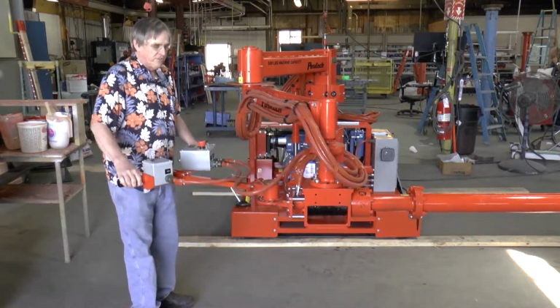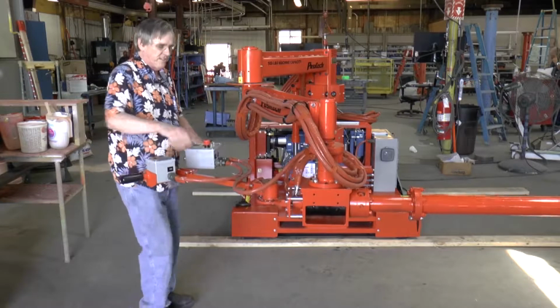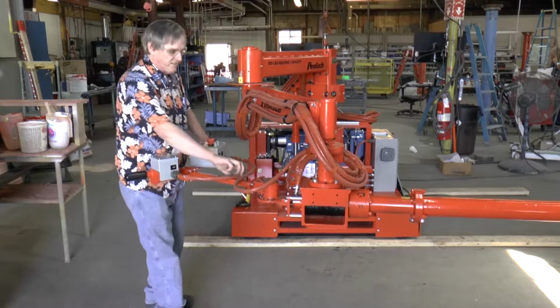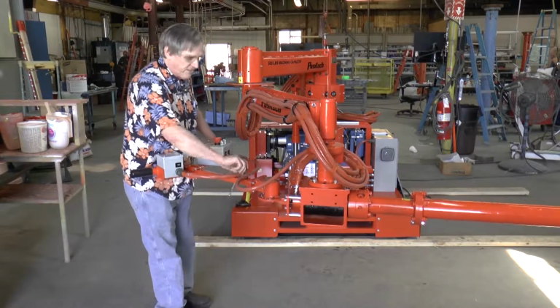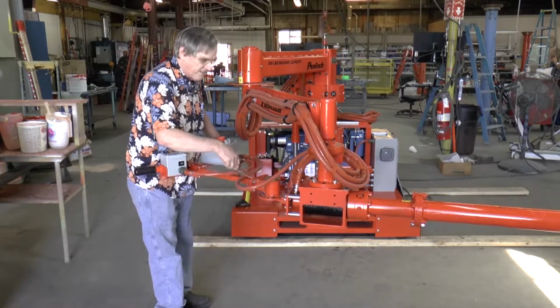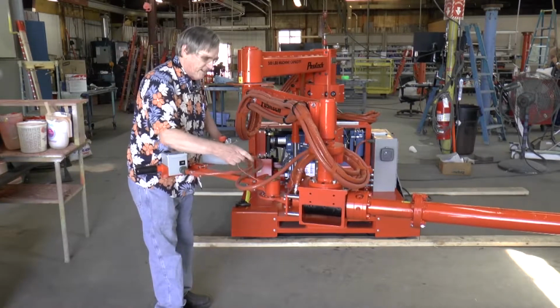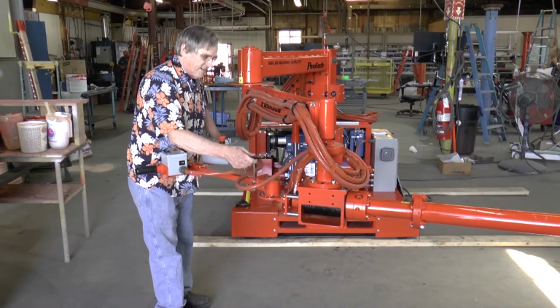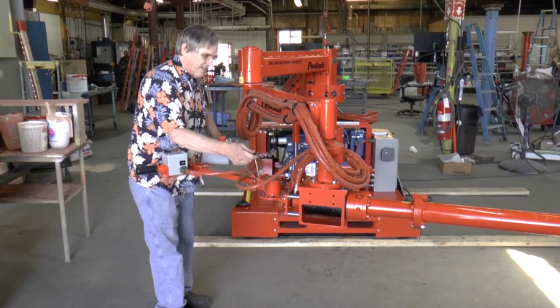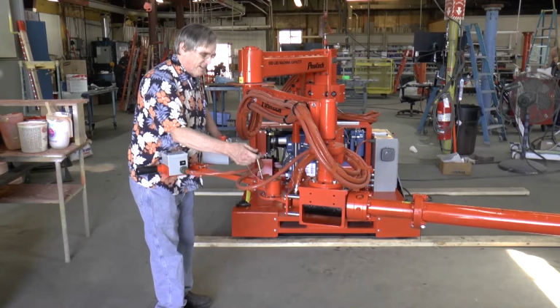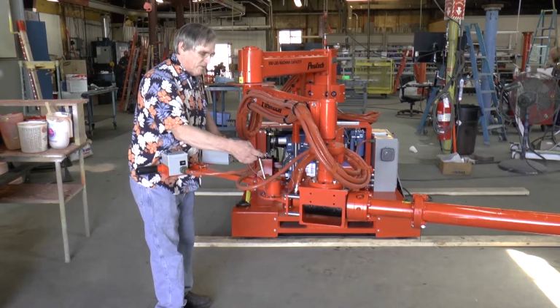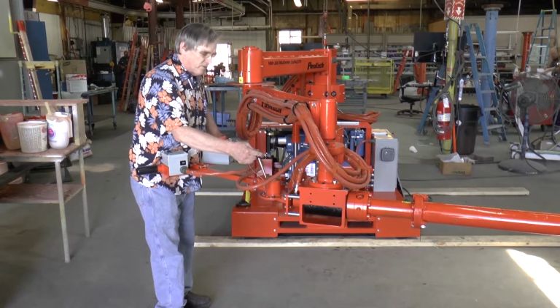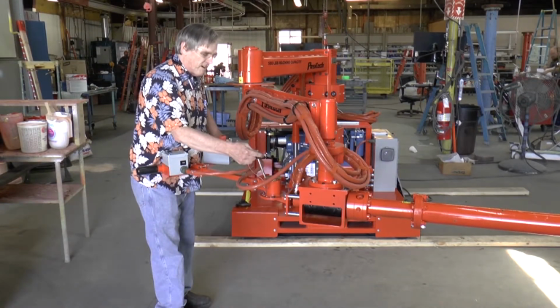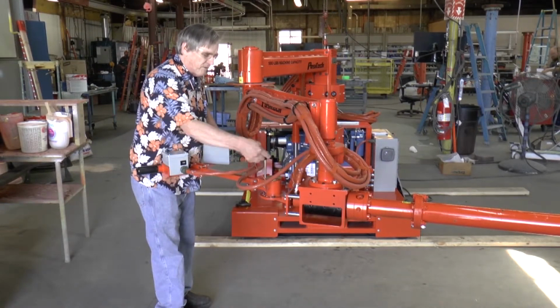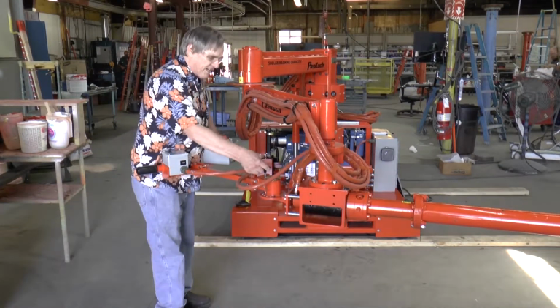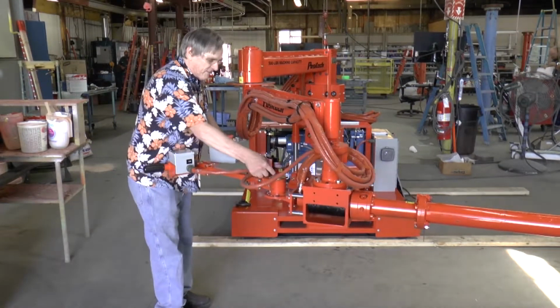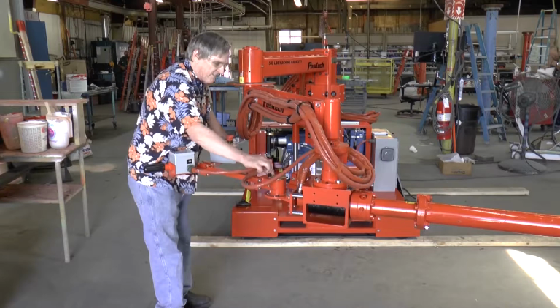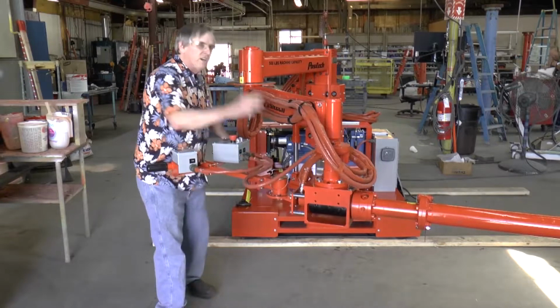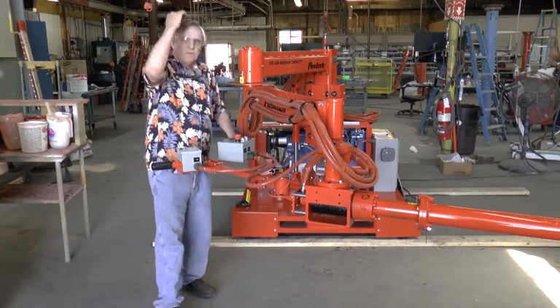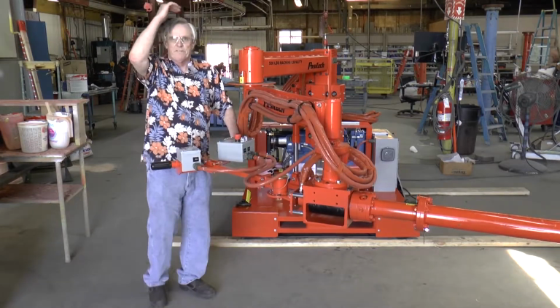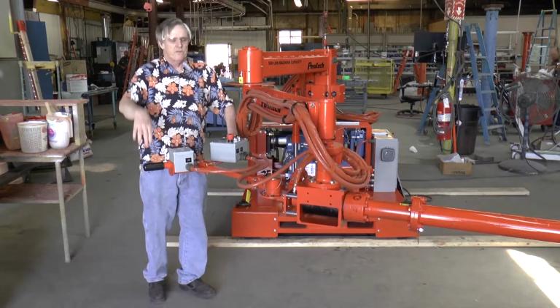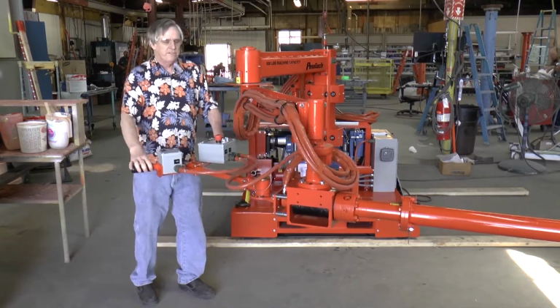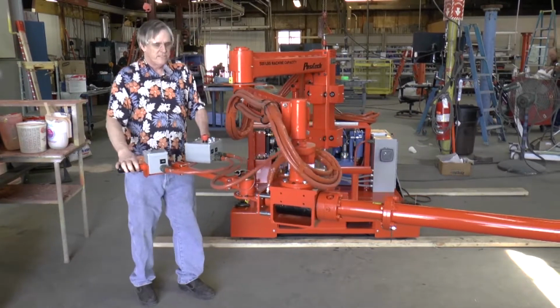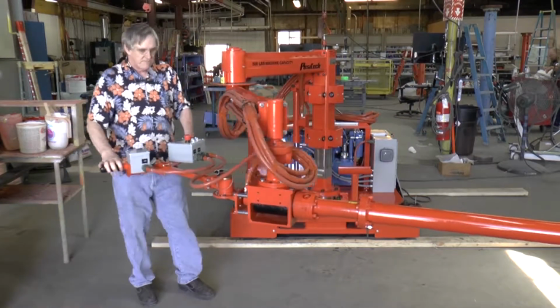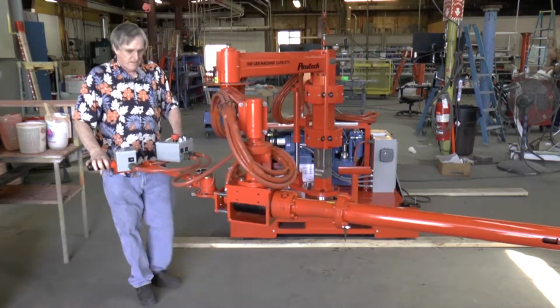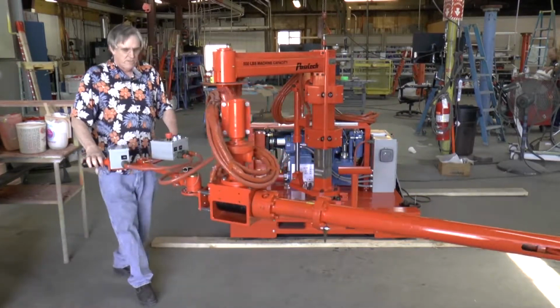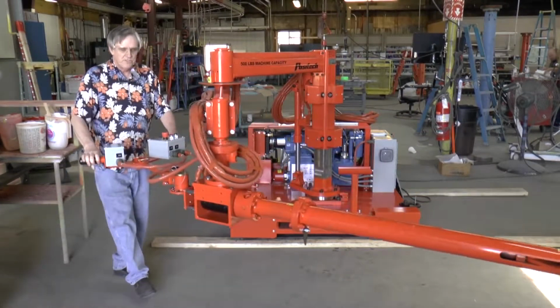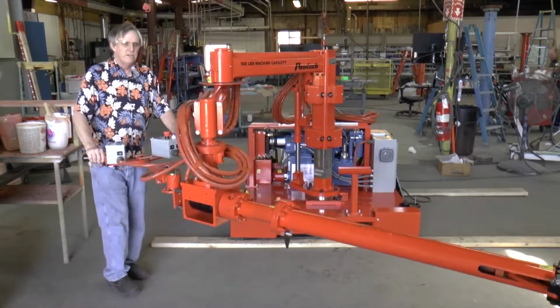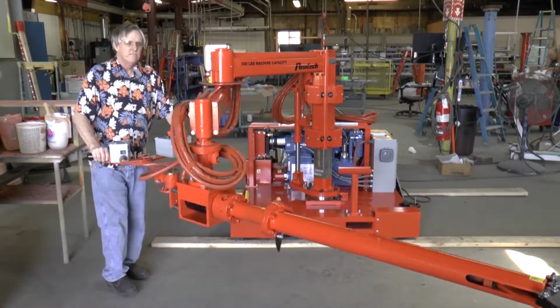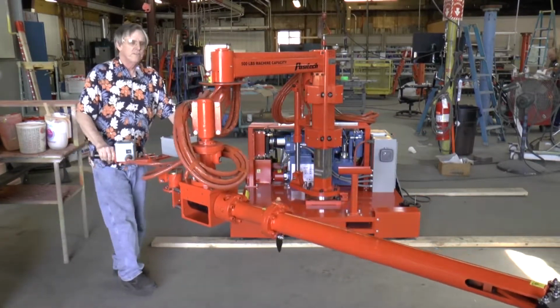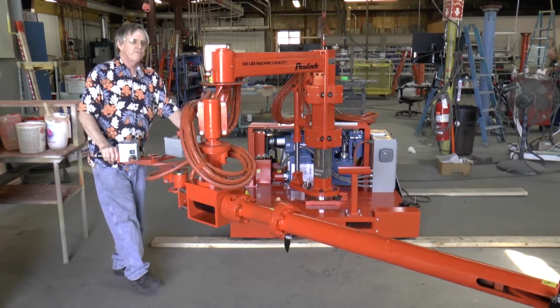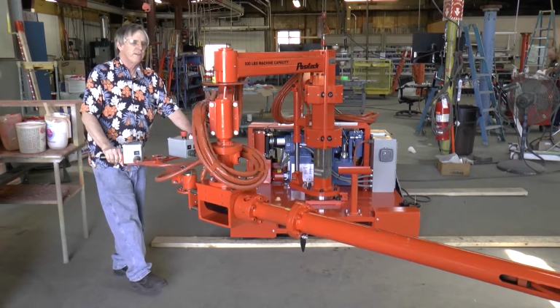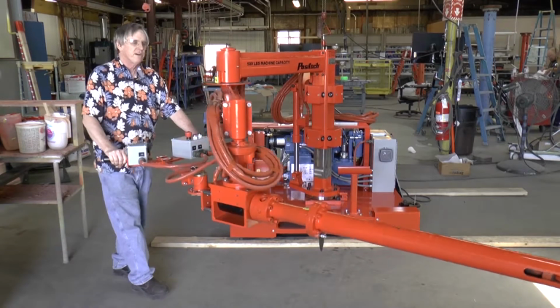This is a low headroom machine. As you can see, it is intended to work in those environments where you don't have a lot of overhead clearance, but you can still move it and push it around the cell.